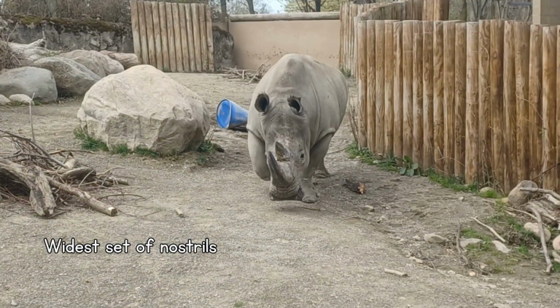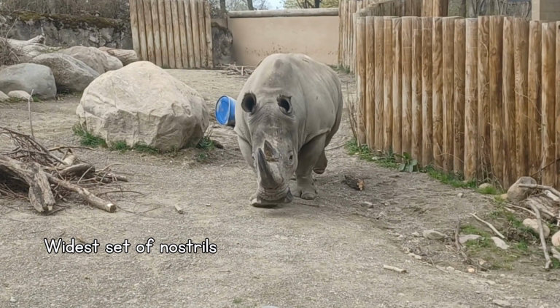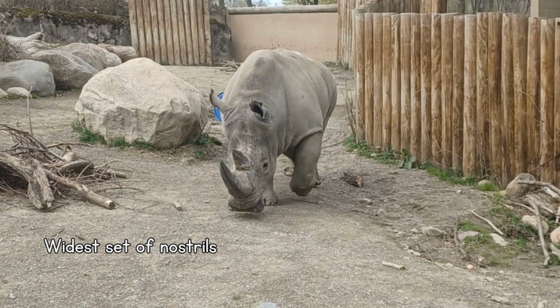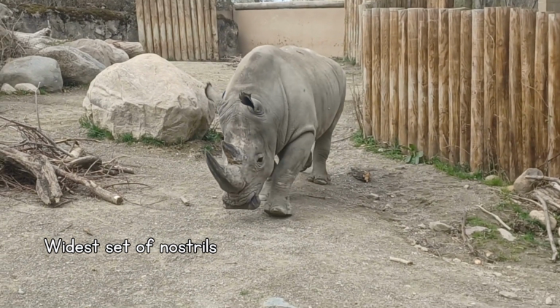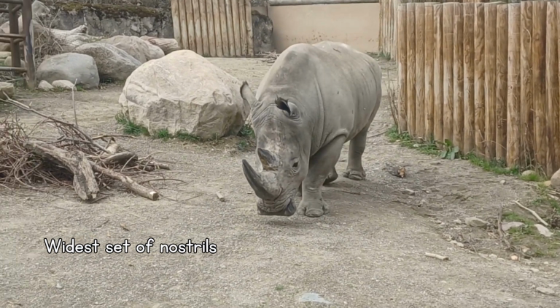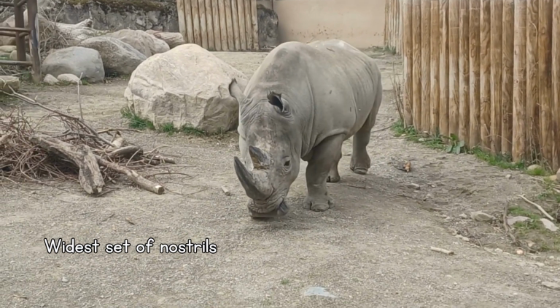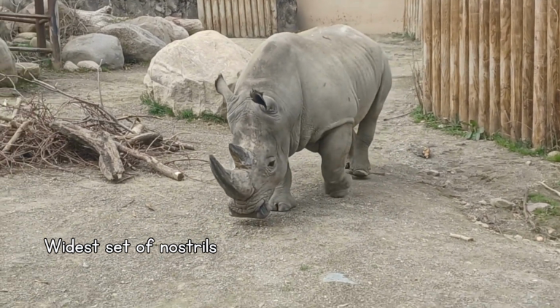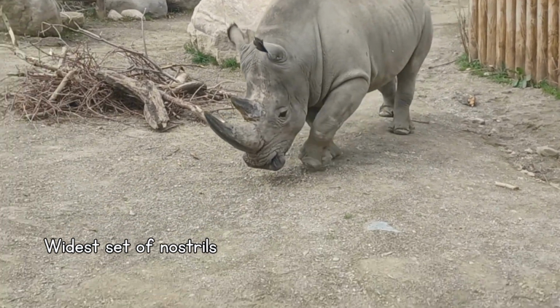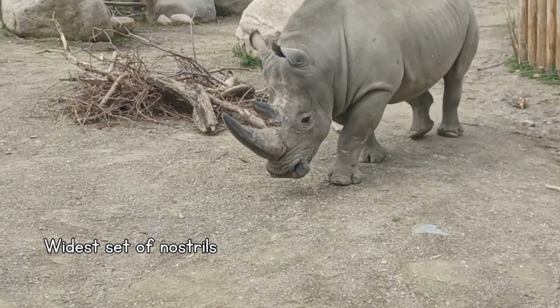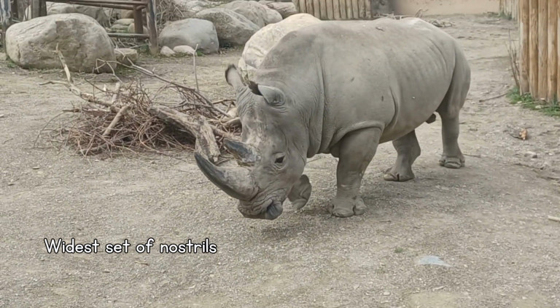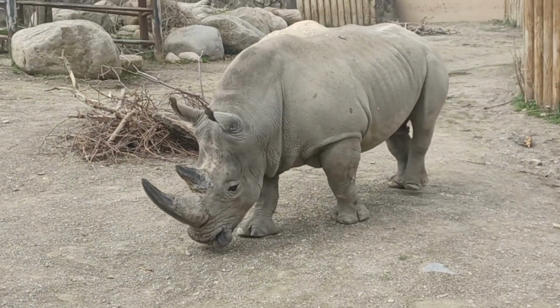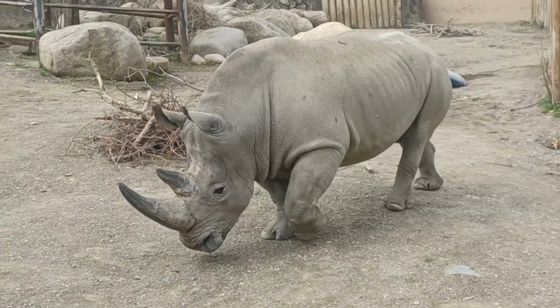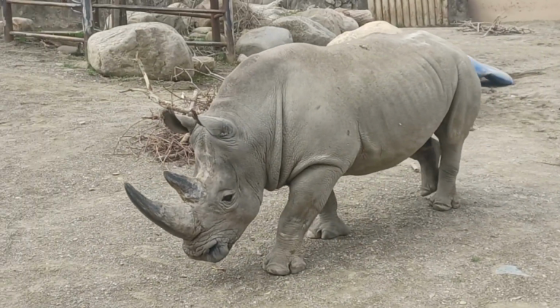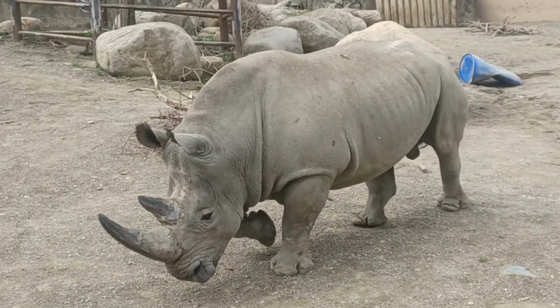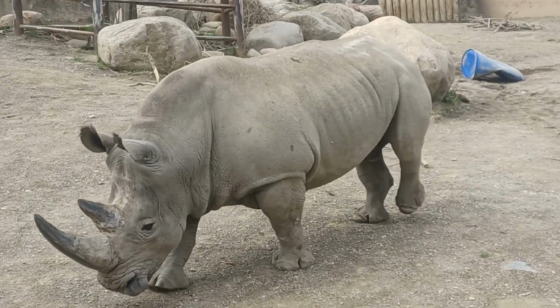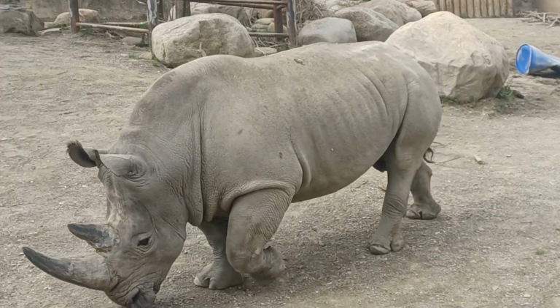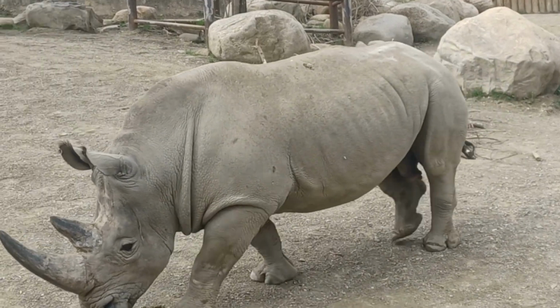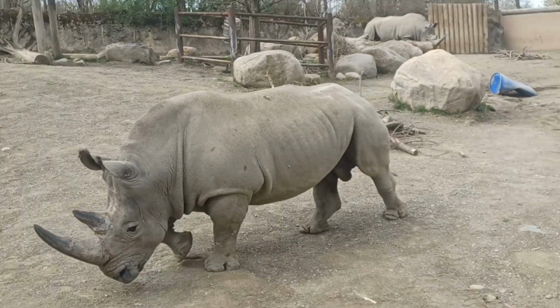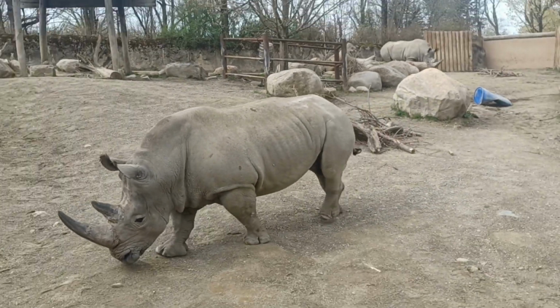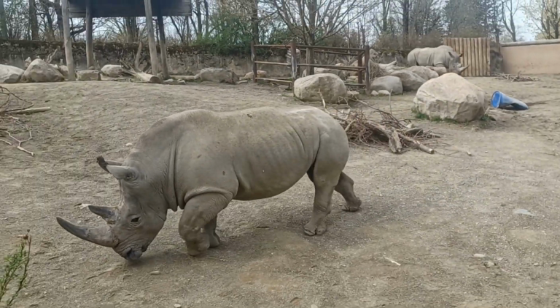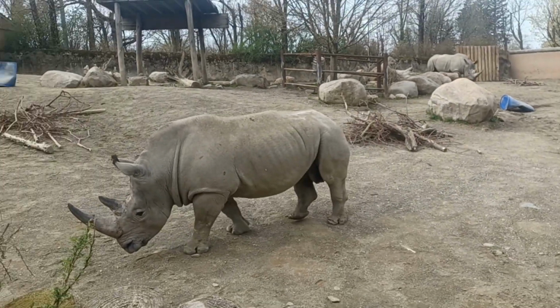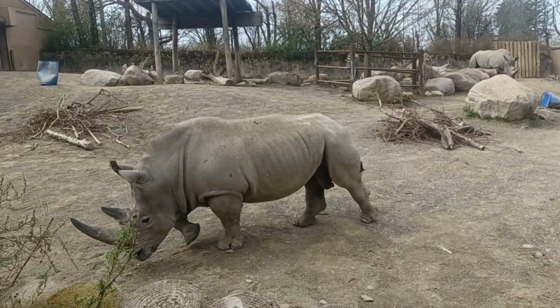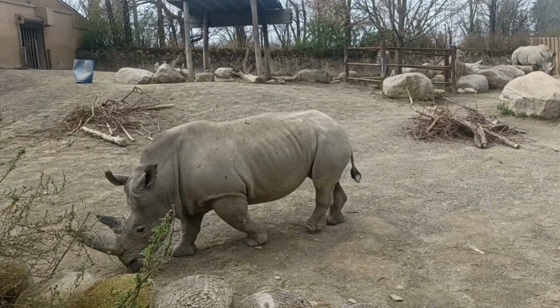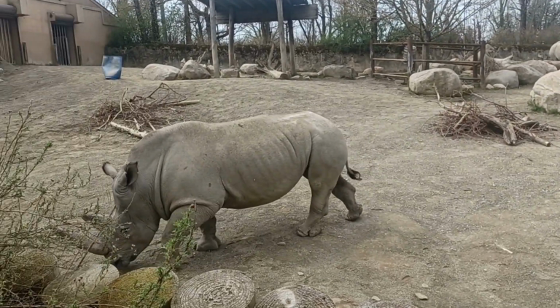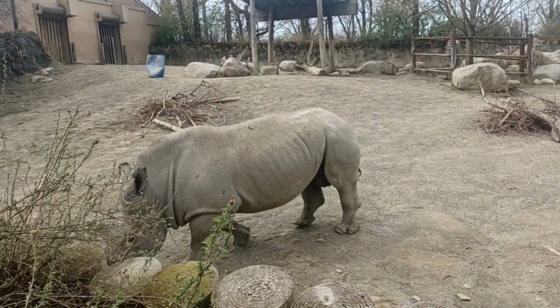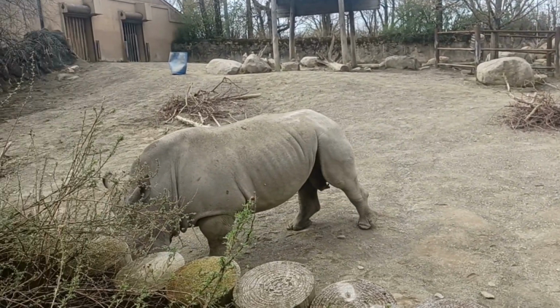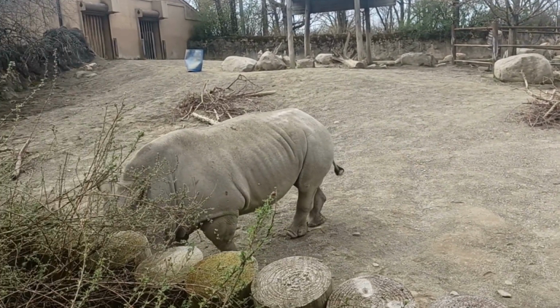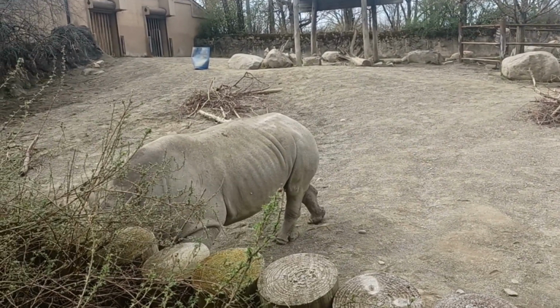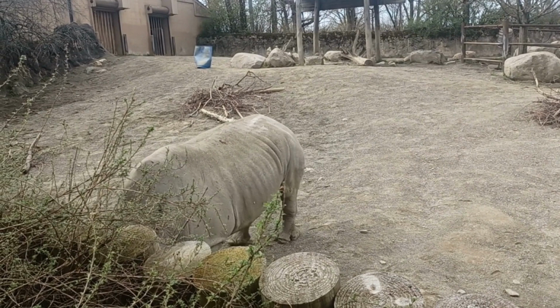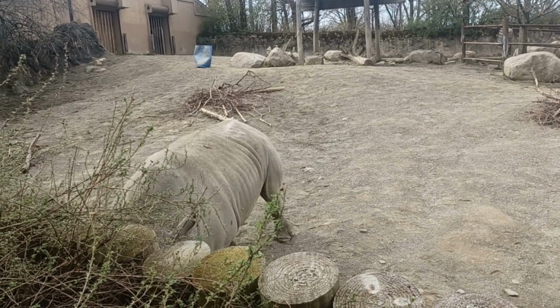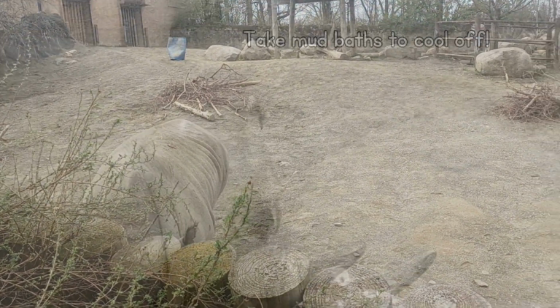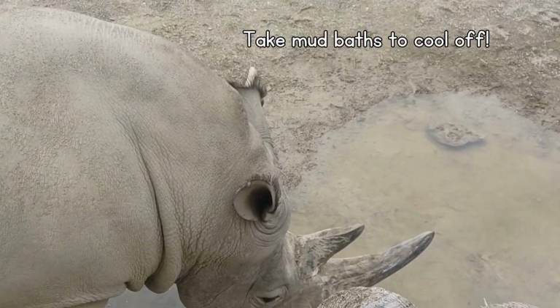They depend on their sense of smell and they have the widest set of nostrils of any land-based animal. Those parts of their brain that allow them to smell take up almost the whole thing.